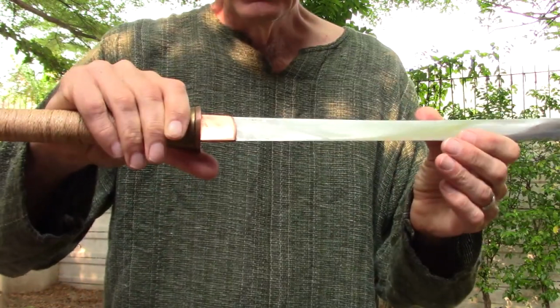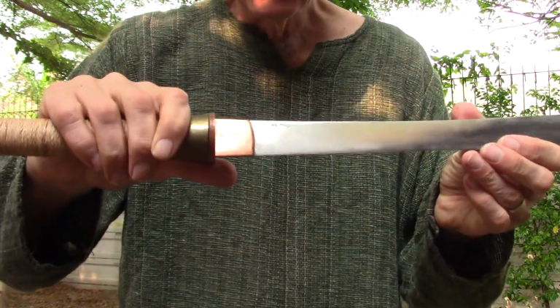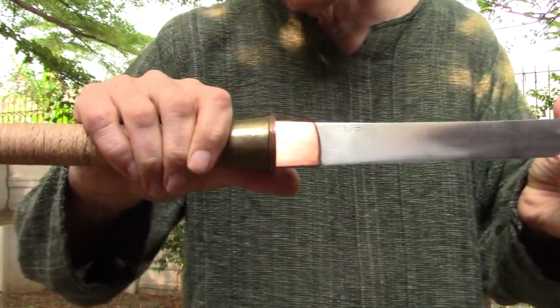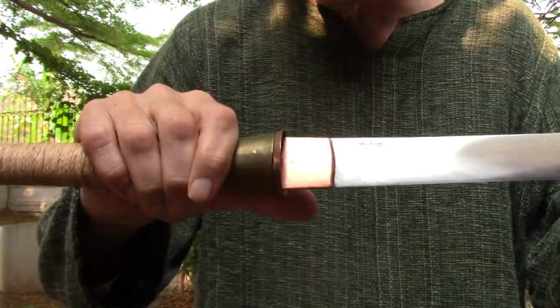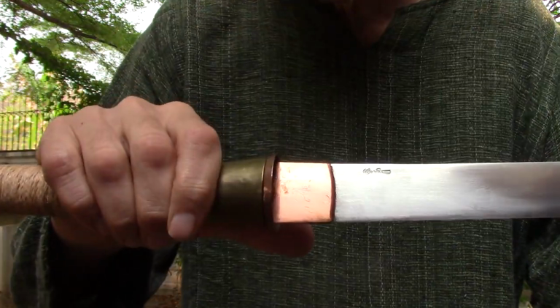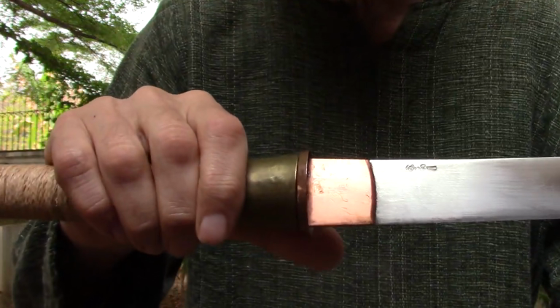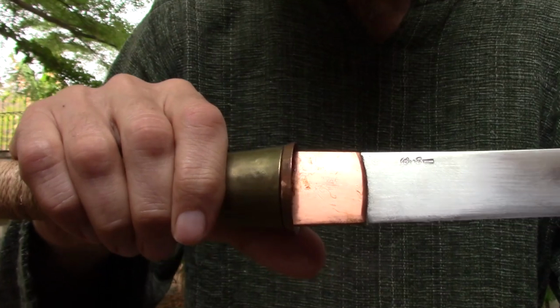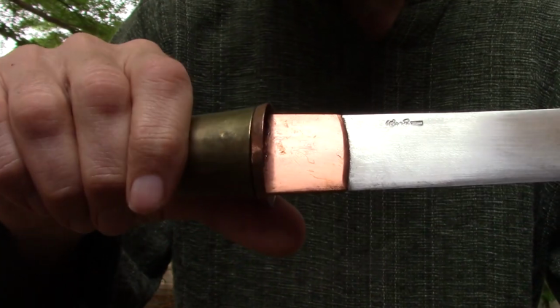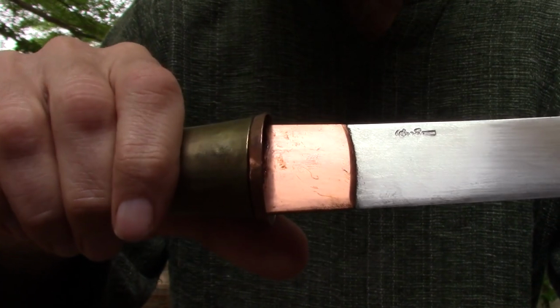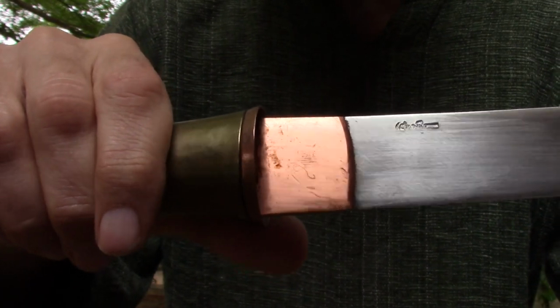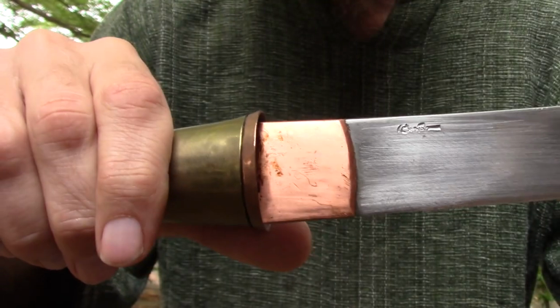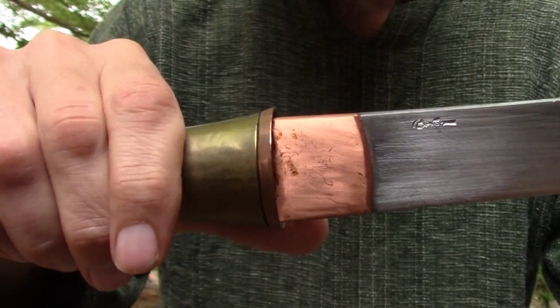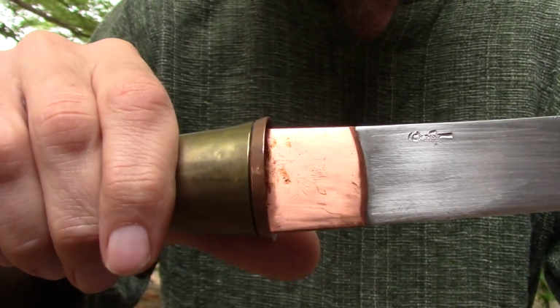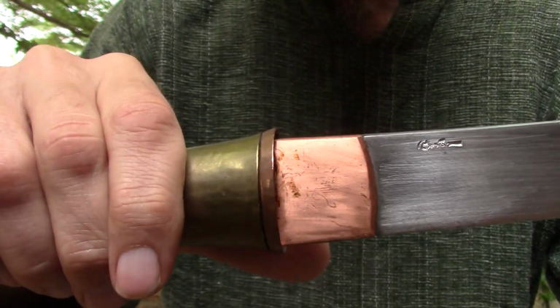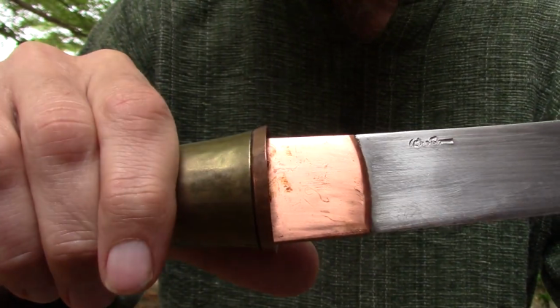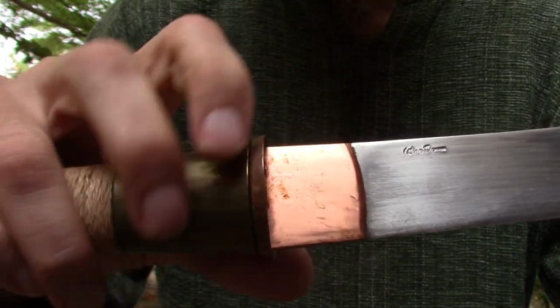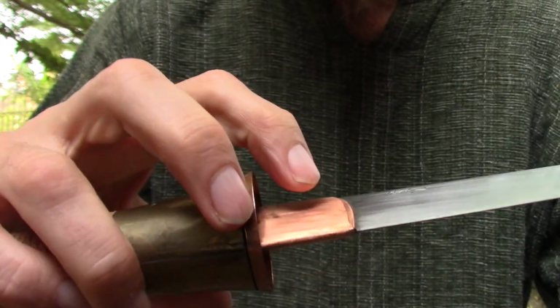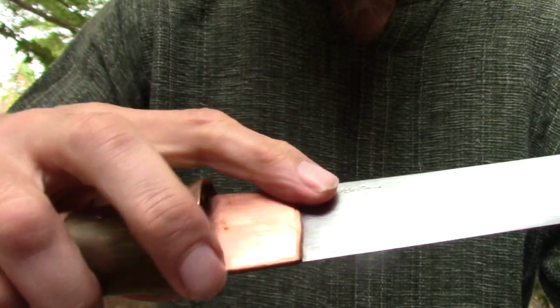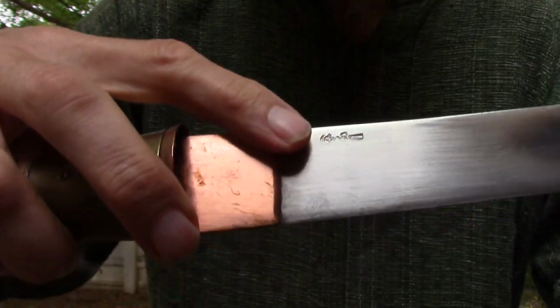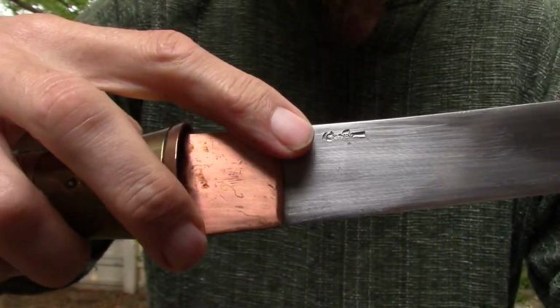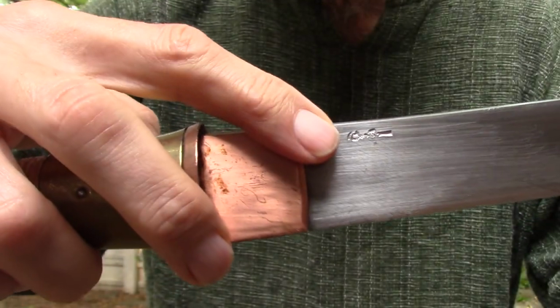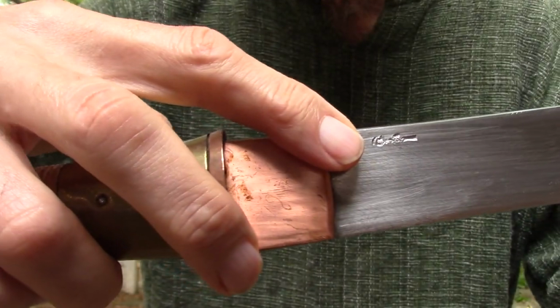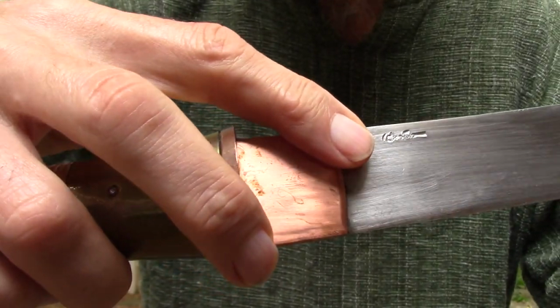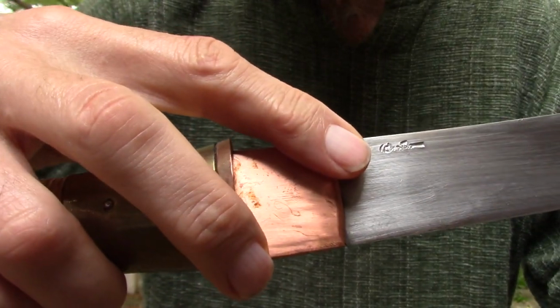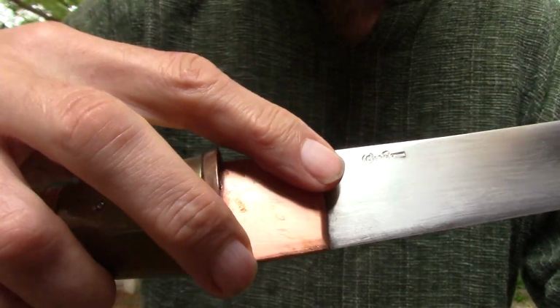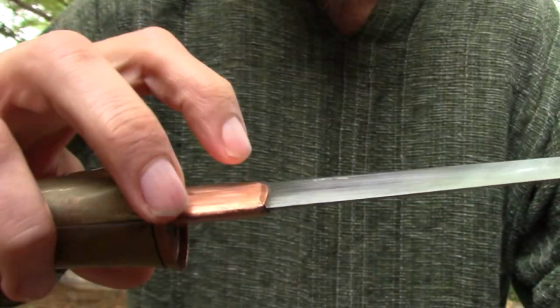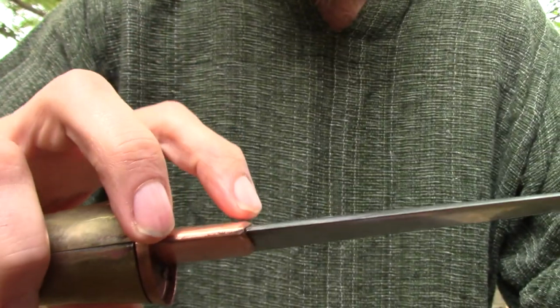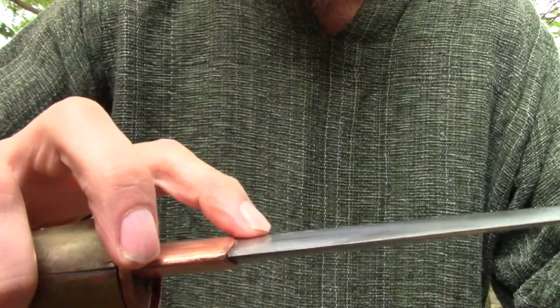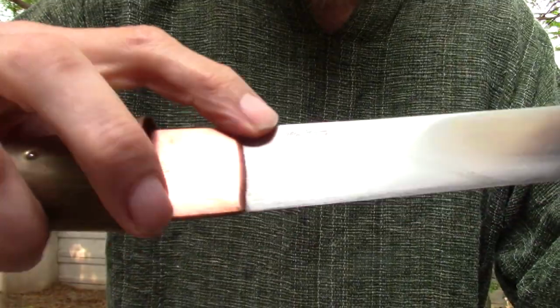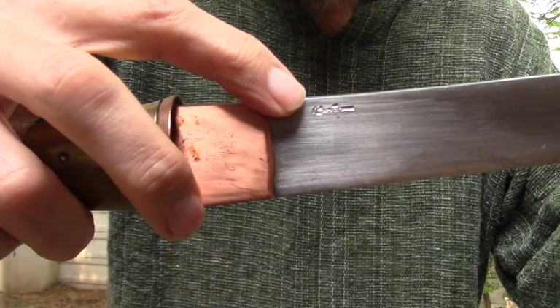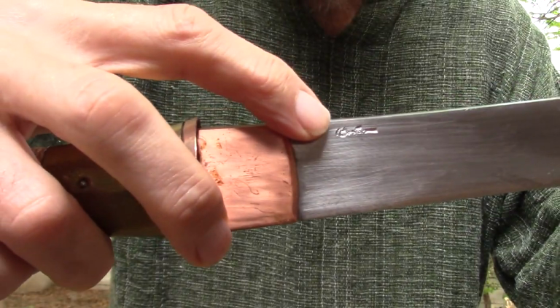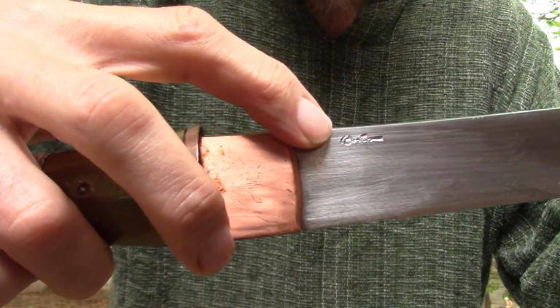You can see his maker's mark right there — right about there. I think he's using some old Thai writing.